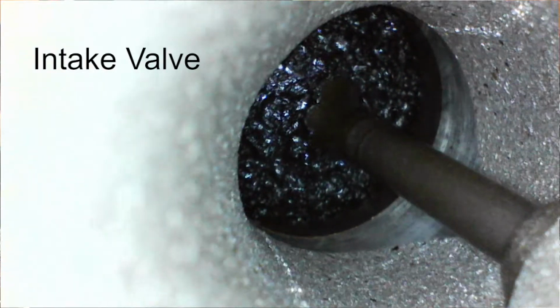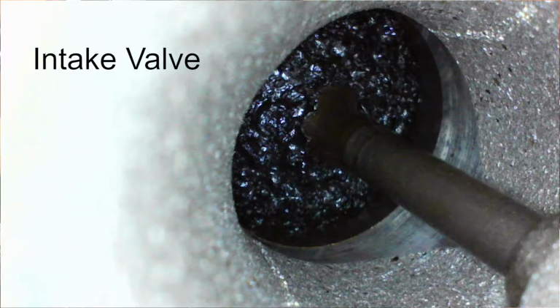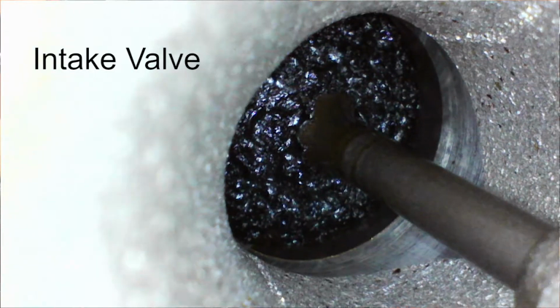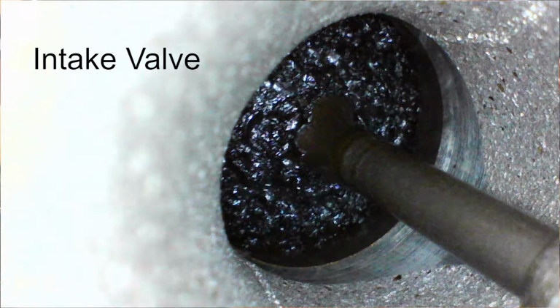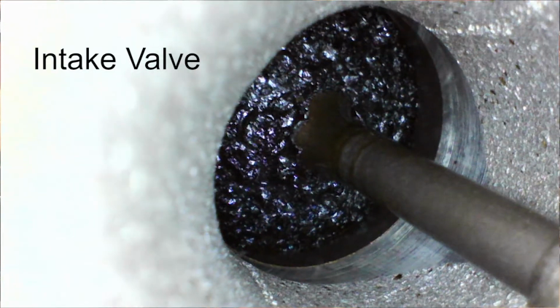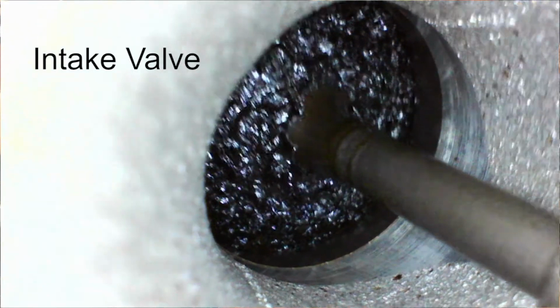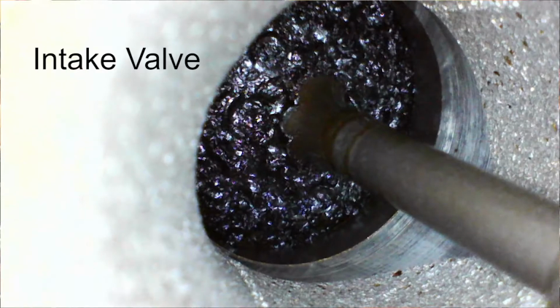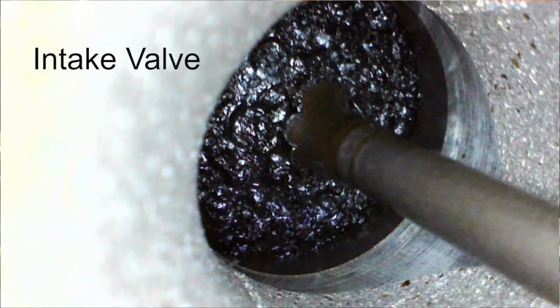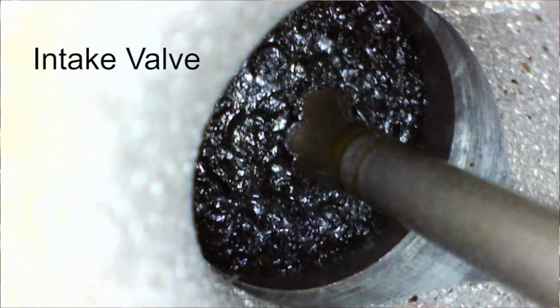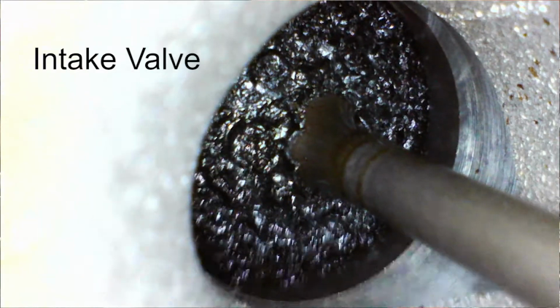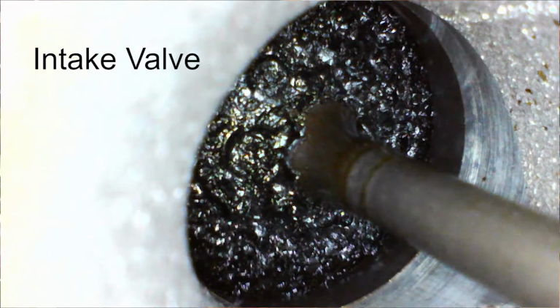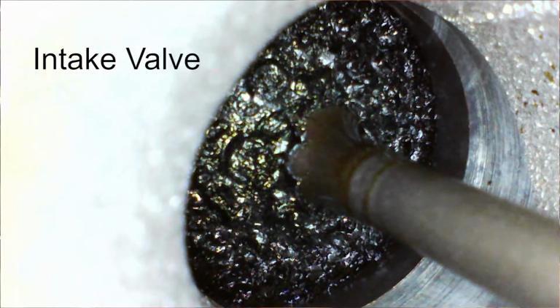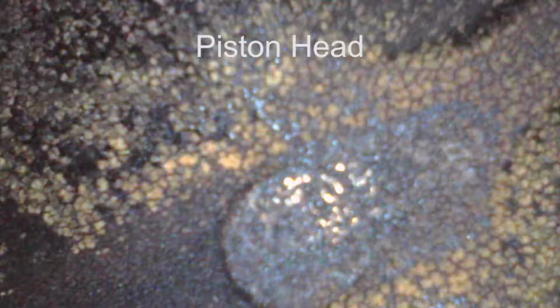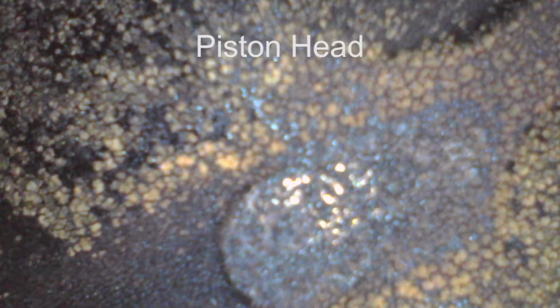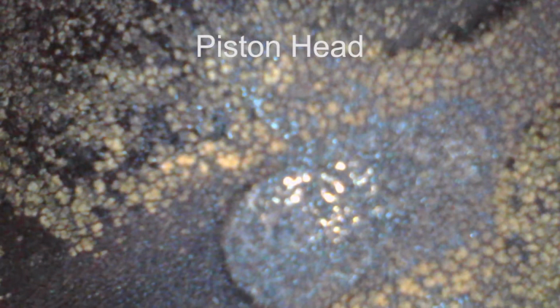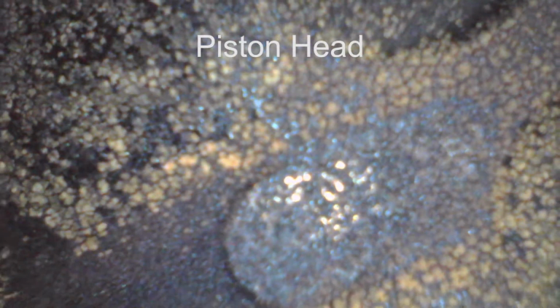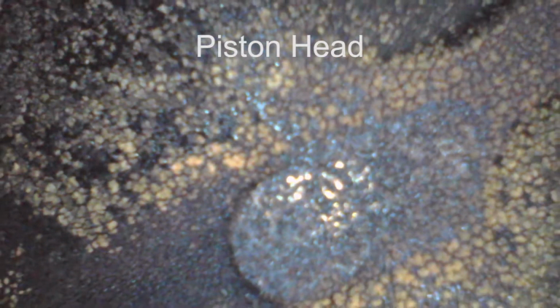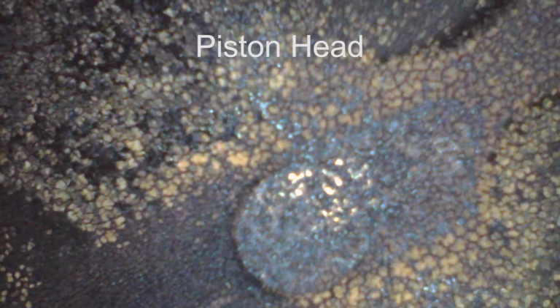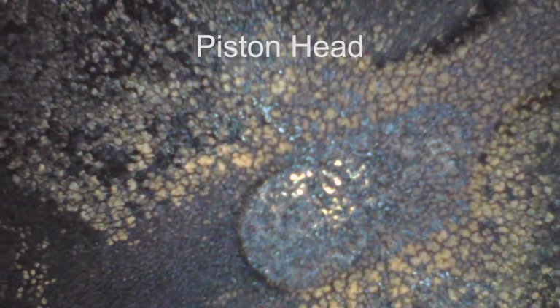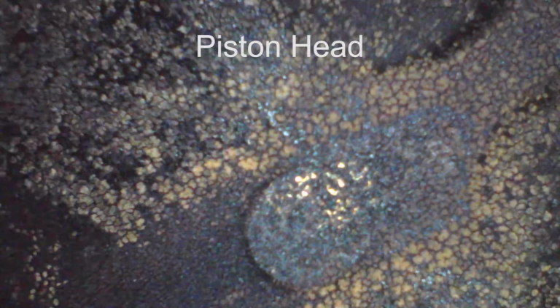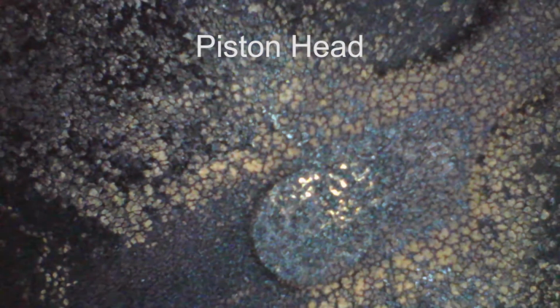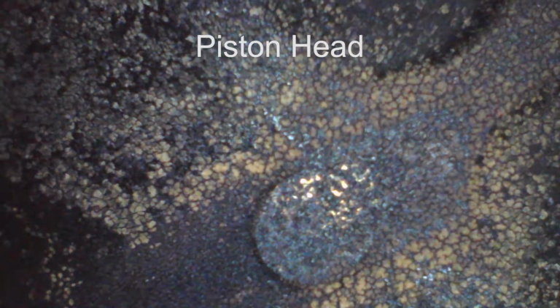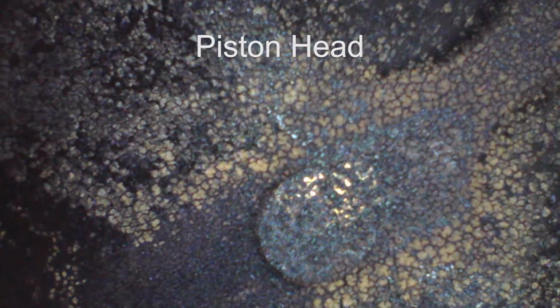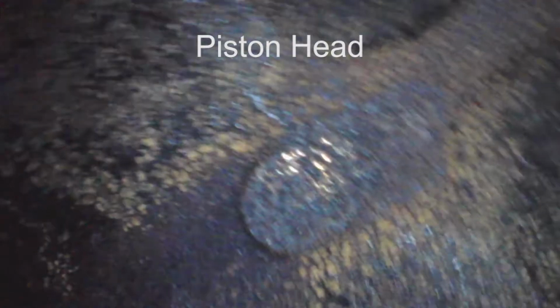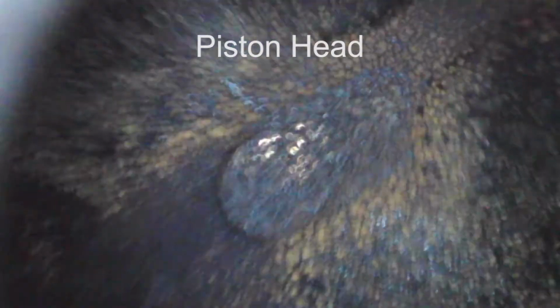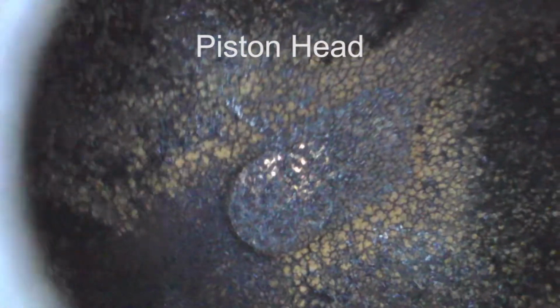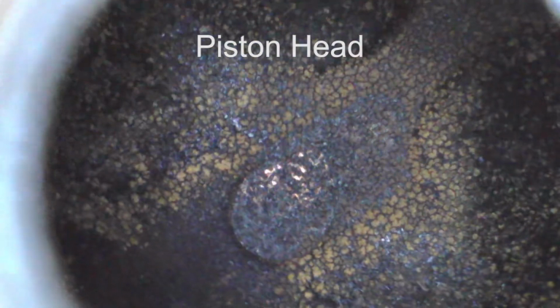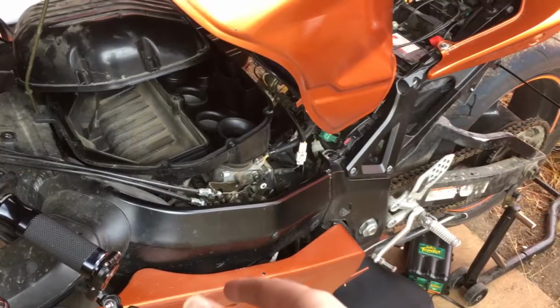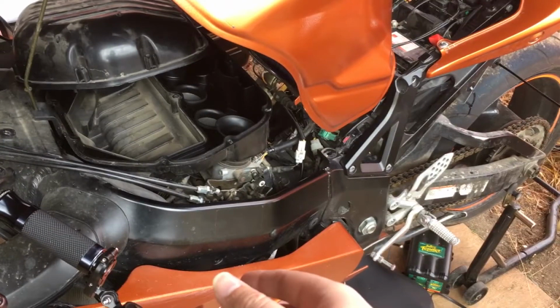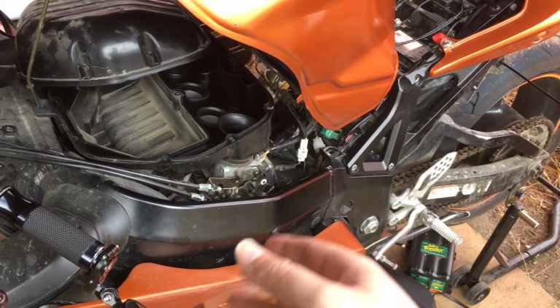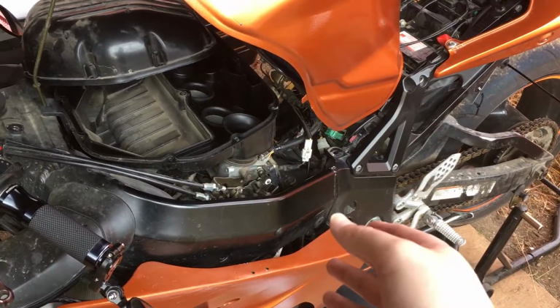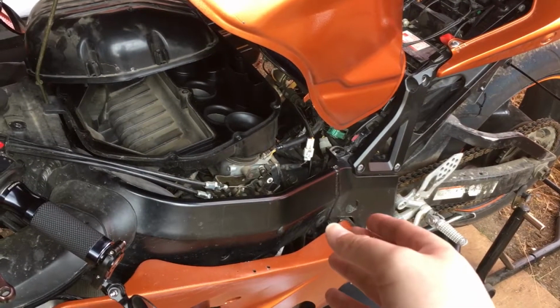They've got a carbon deposit buildup on them. So I did some research, and that led me to learn about blow-by and, by extension, the PCV.